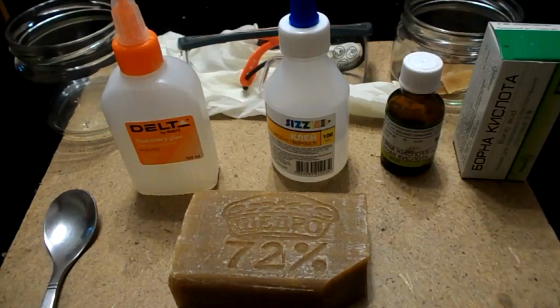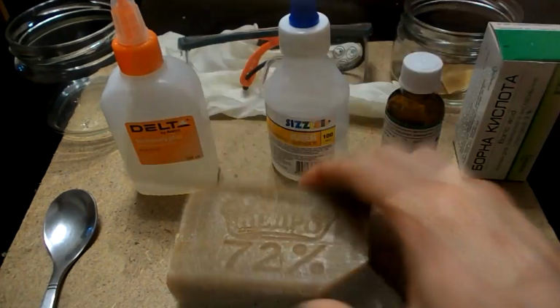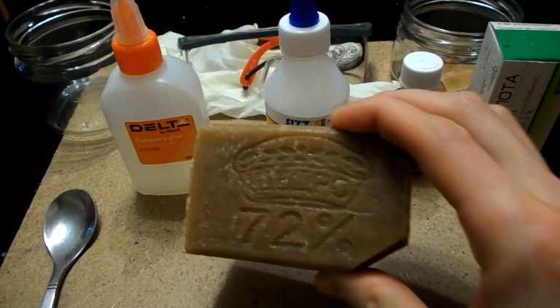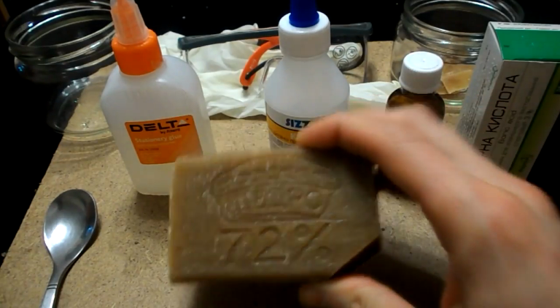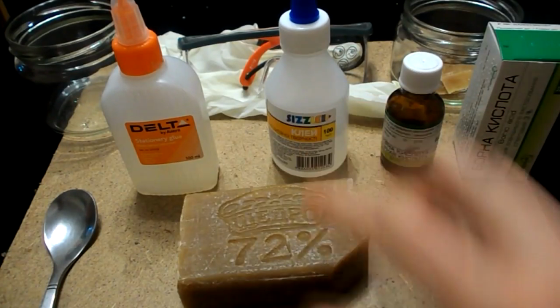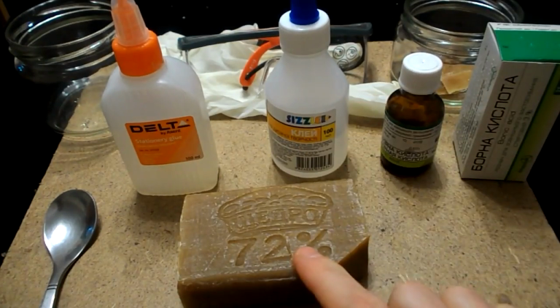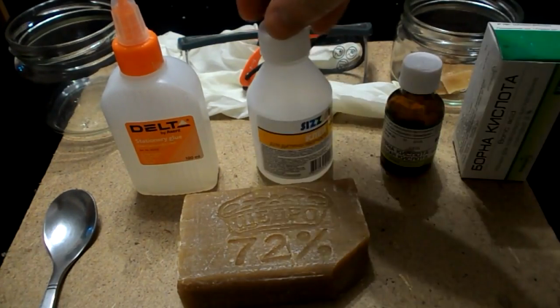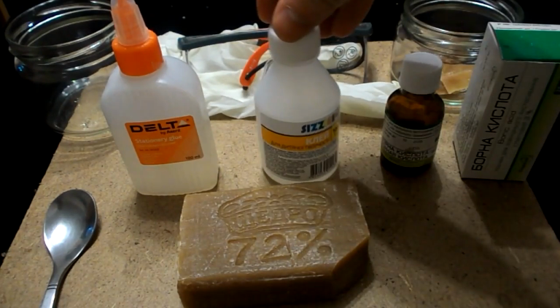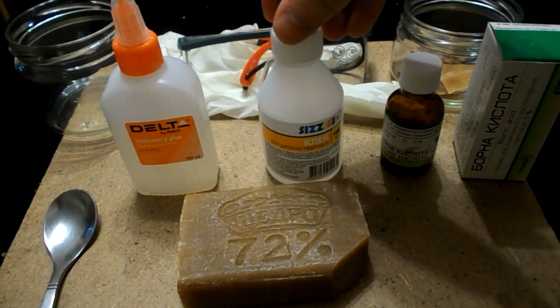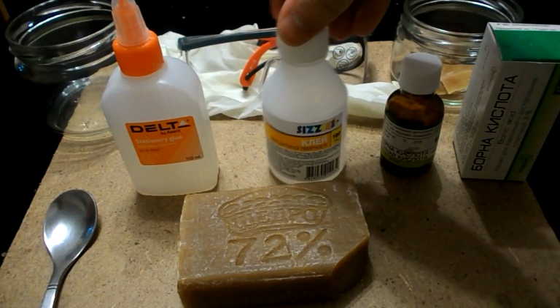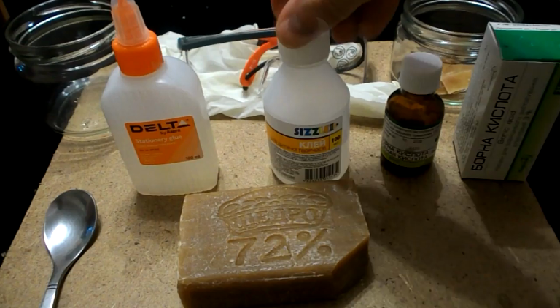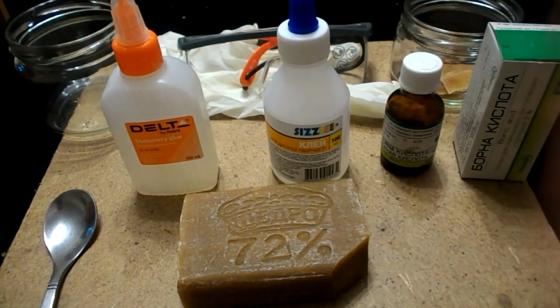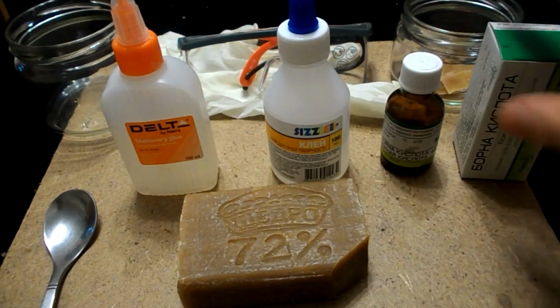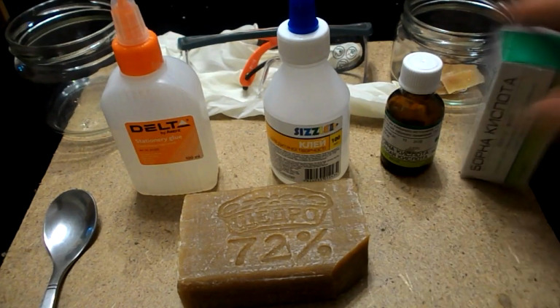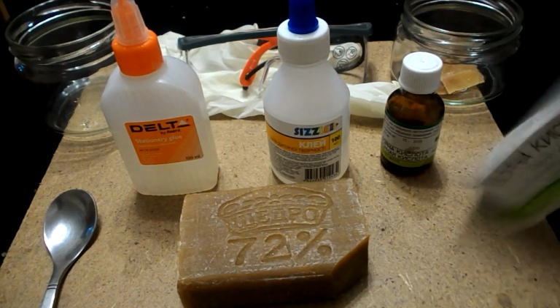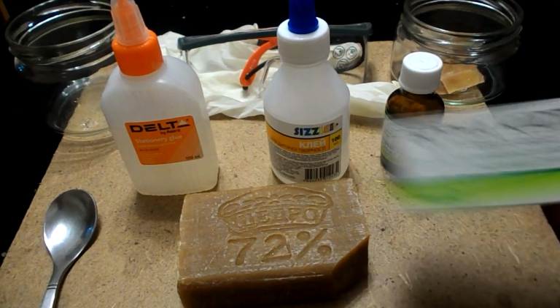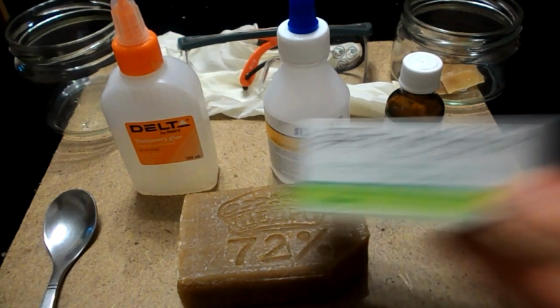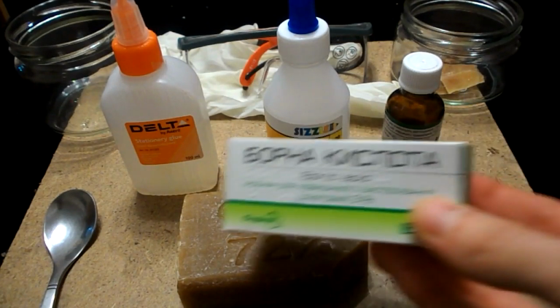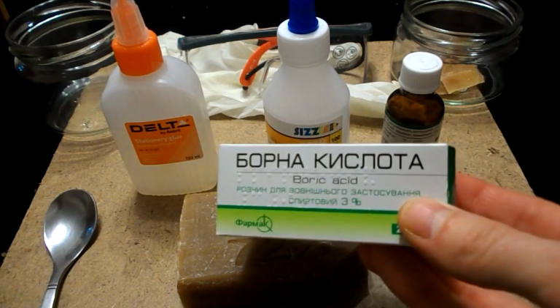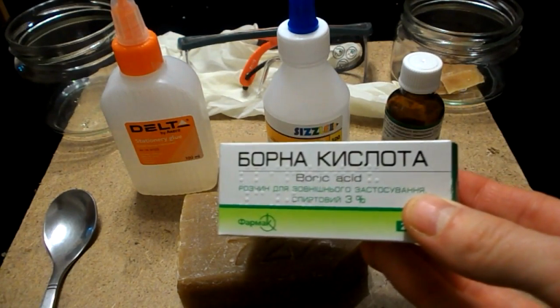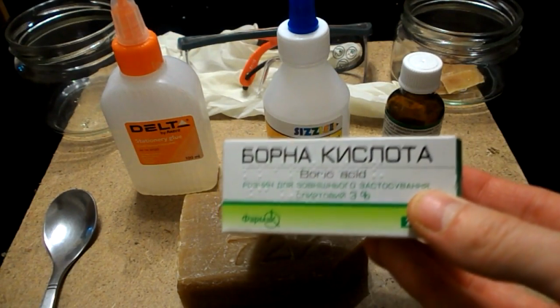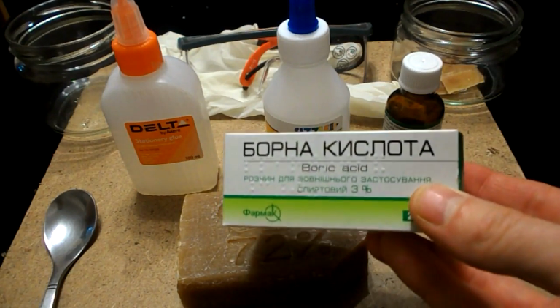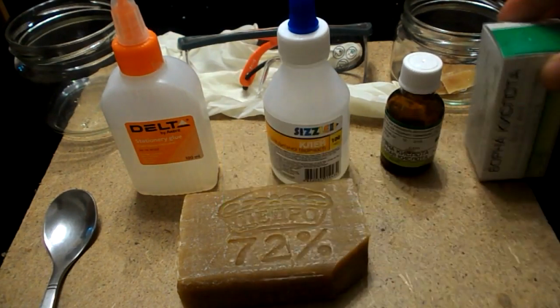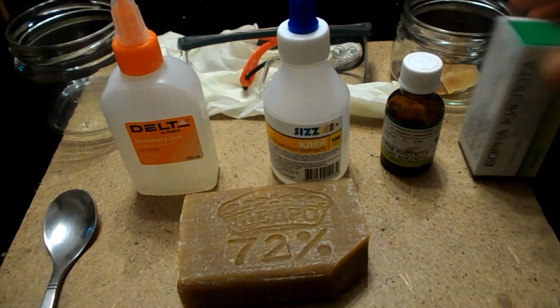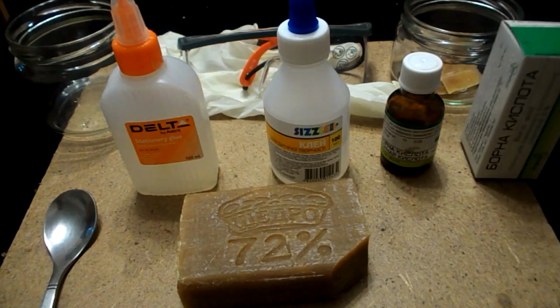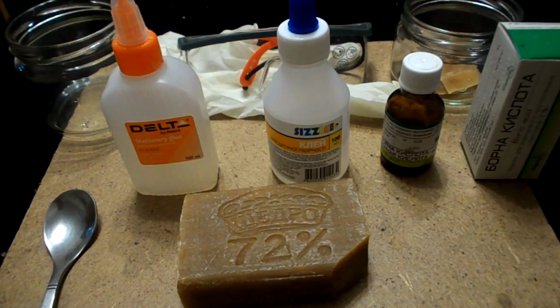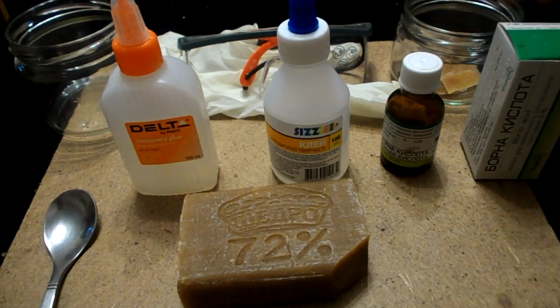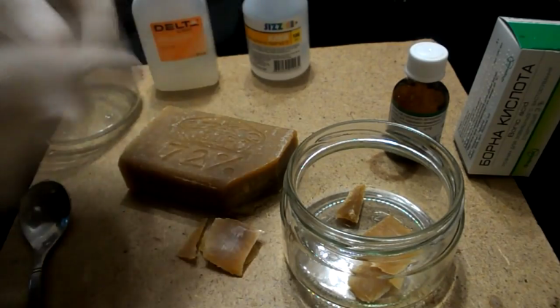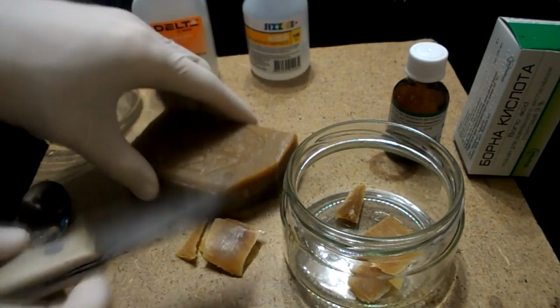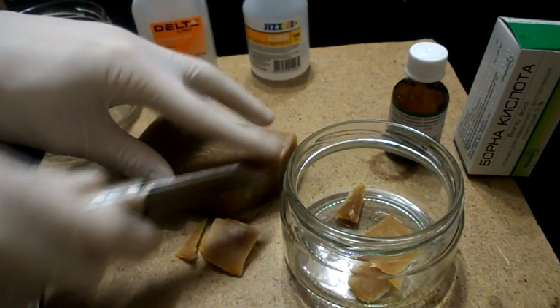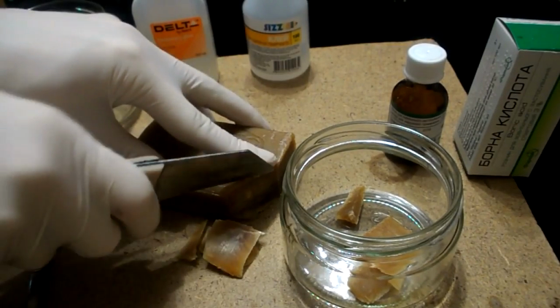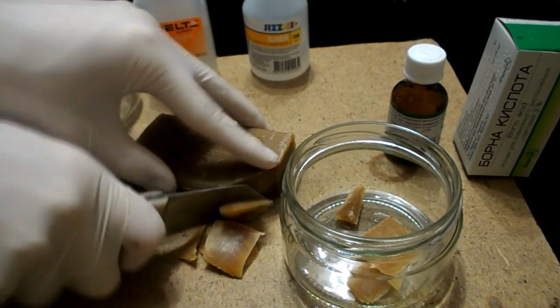All you need is a simple soap, silicate glue, and boric acid — which has 97% alcohol and 3% boric acid. Then cut a little soap and